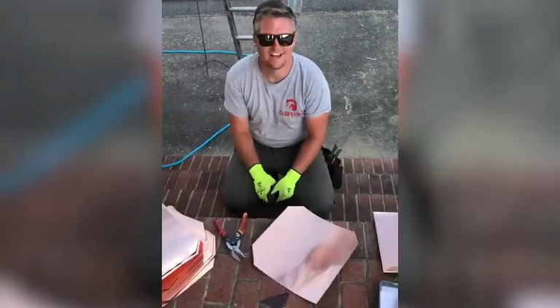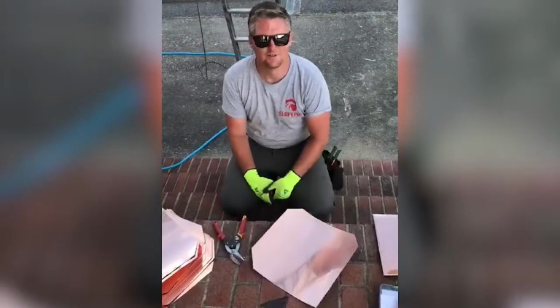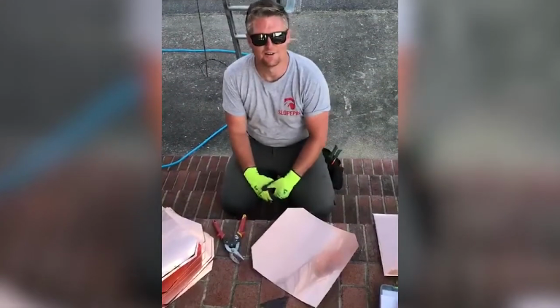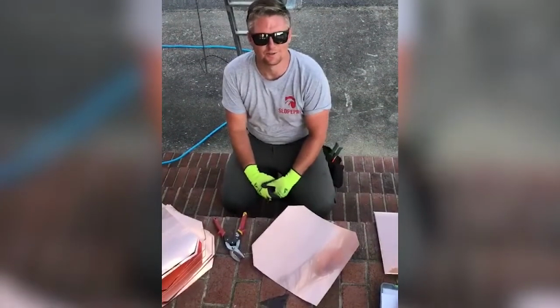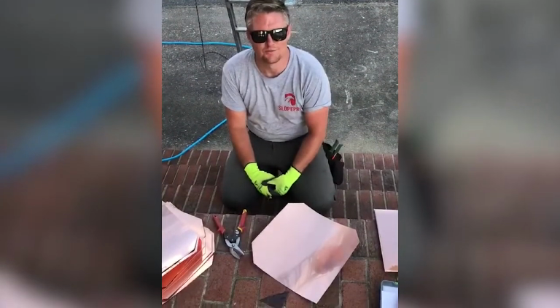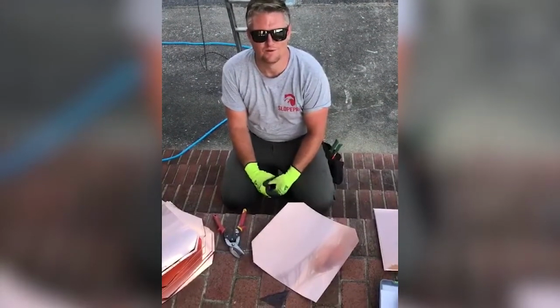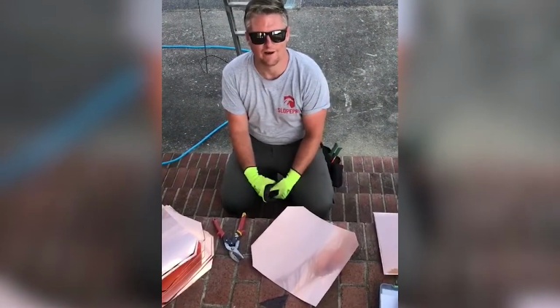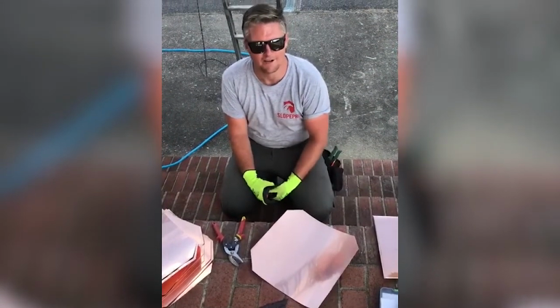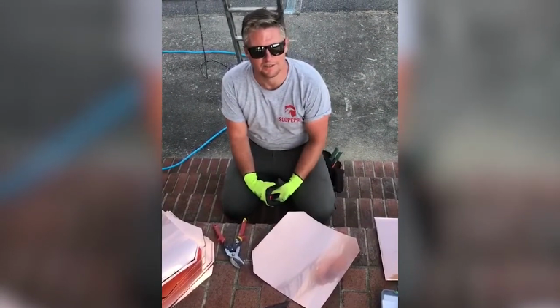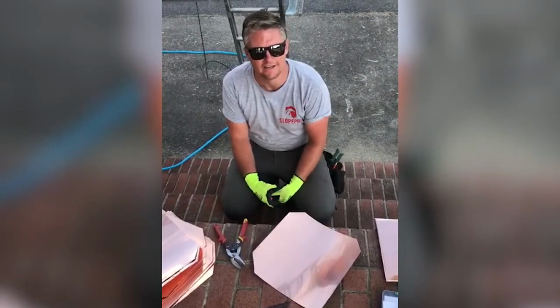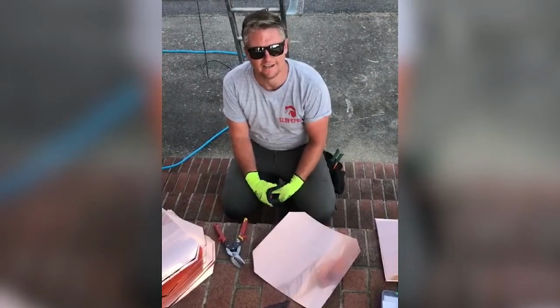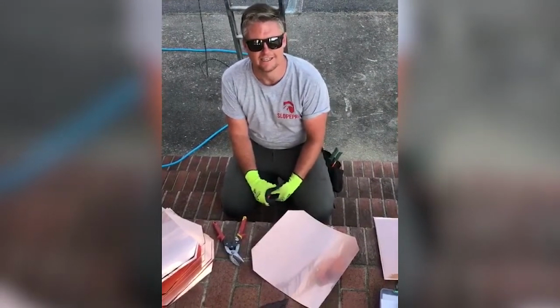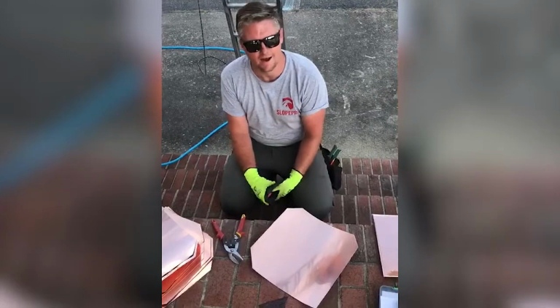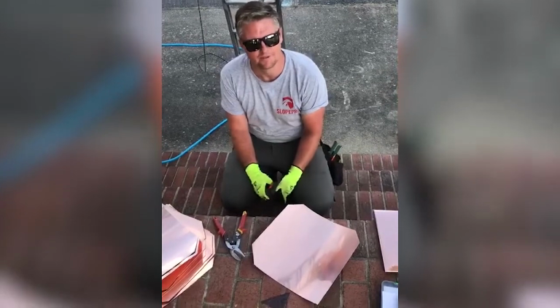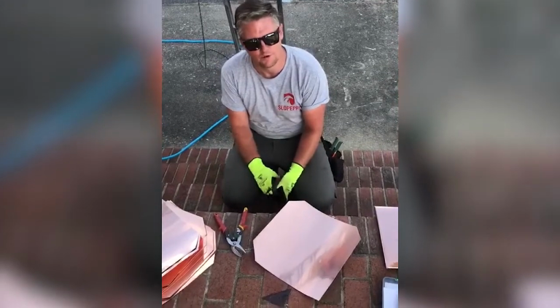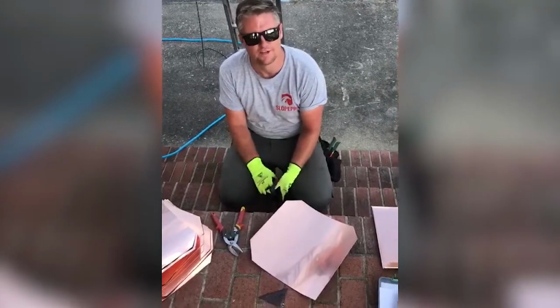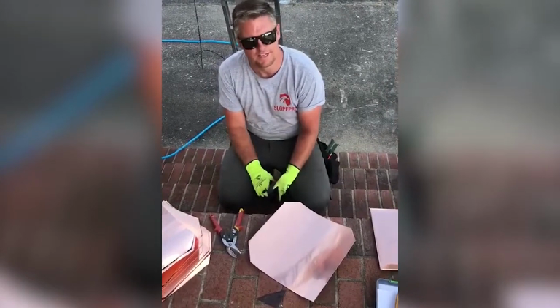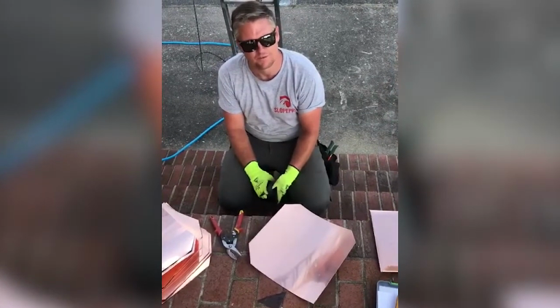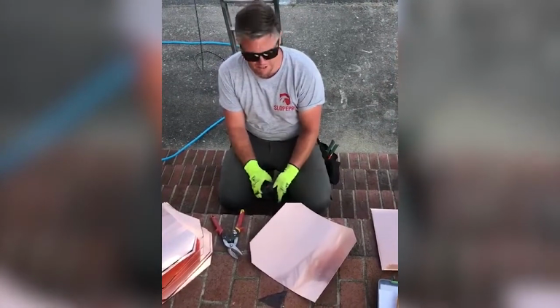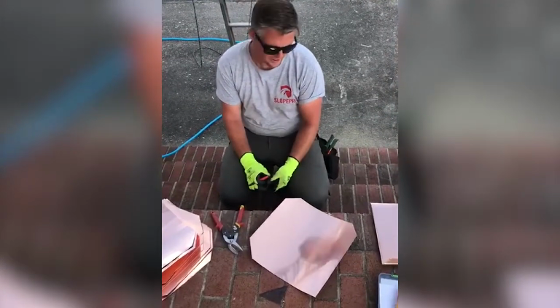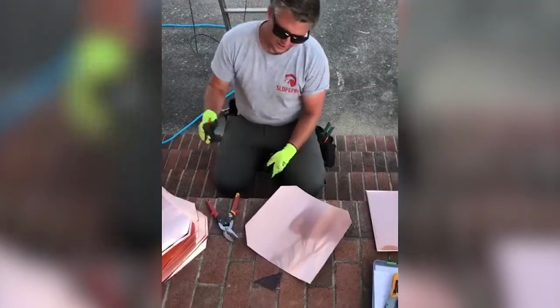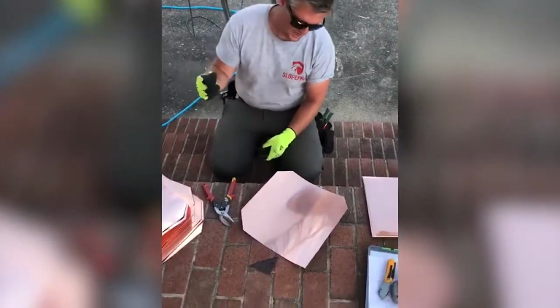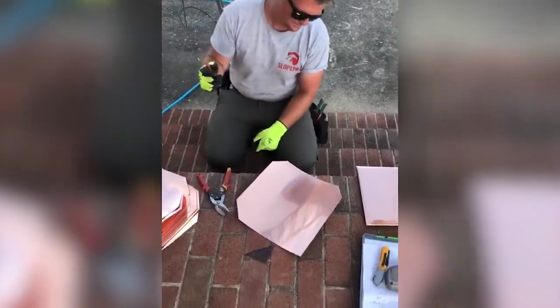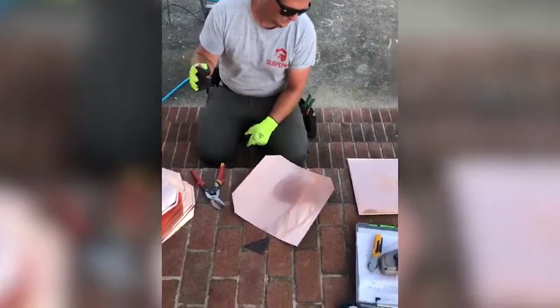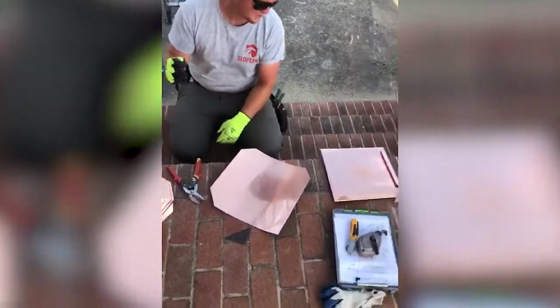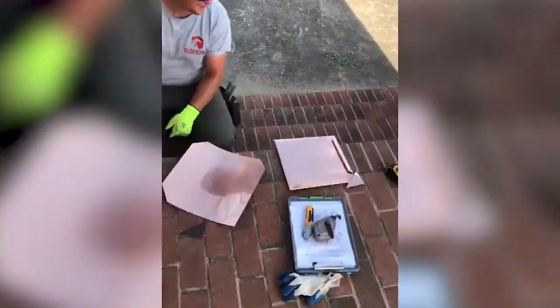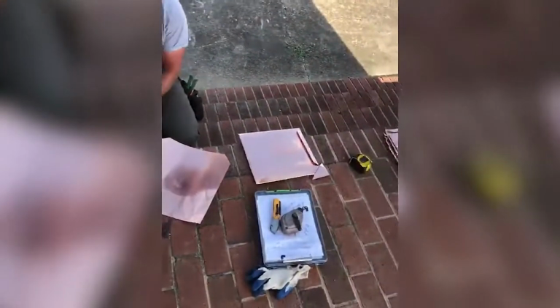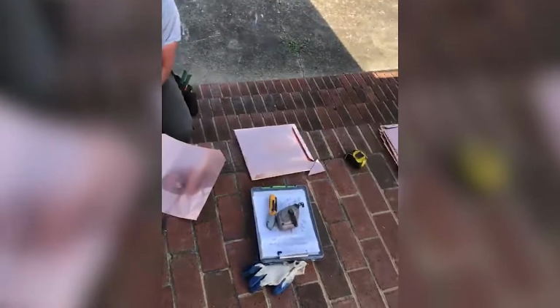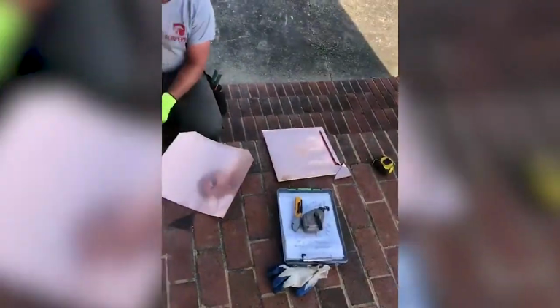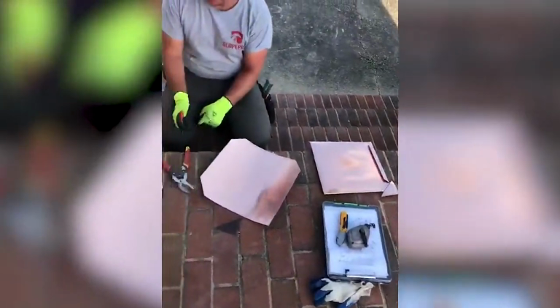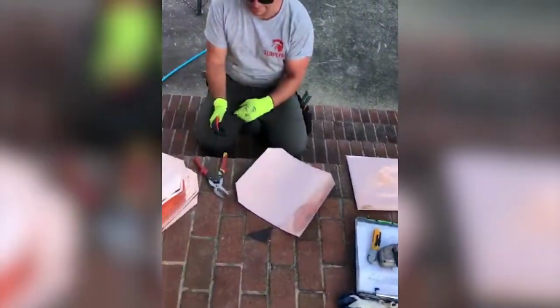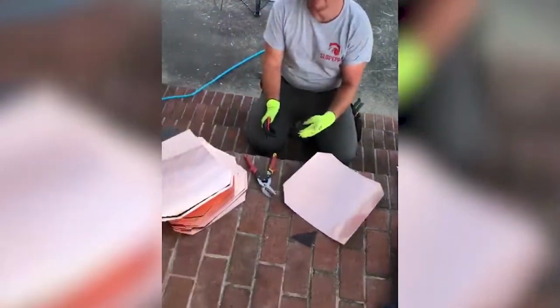How you guys doing? It's Alden Neckles with SlowPro. We are out here putting a copper roof on a steeple for this church, and we're actually doing it in diamond shingles that we have handmade.